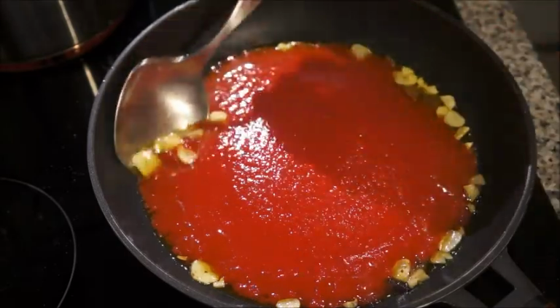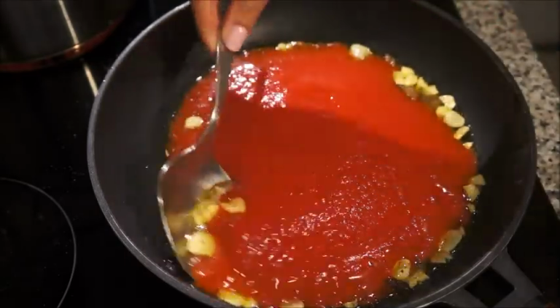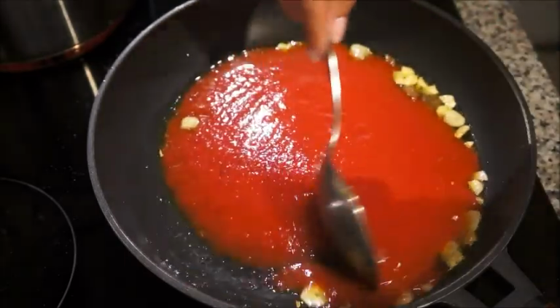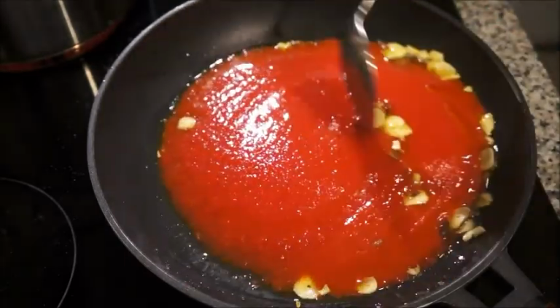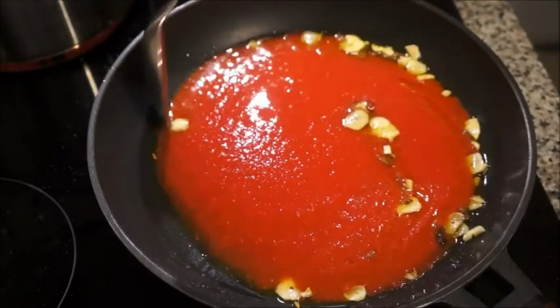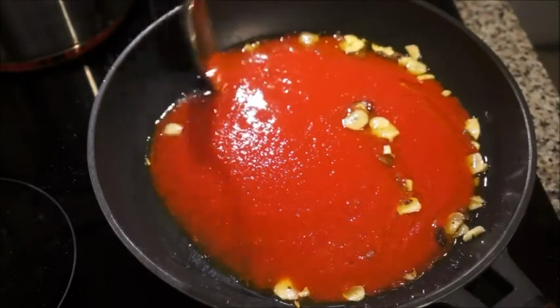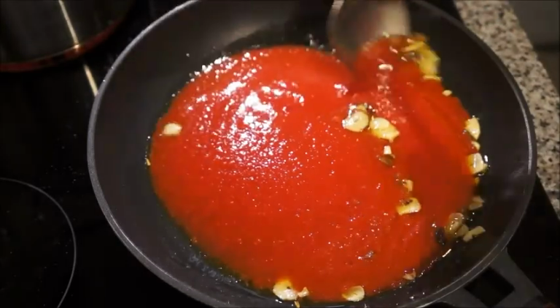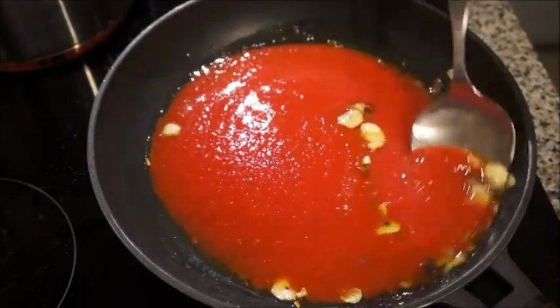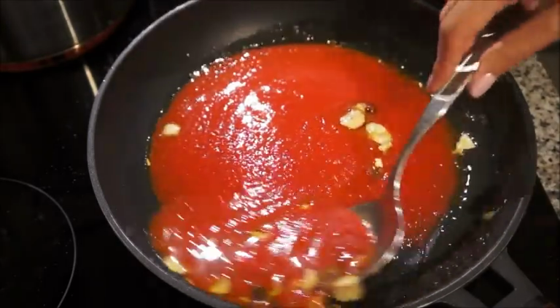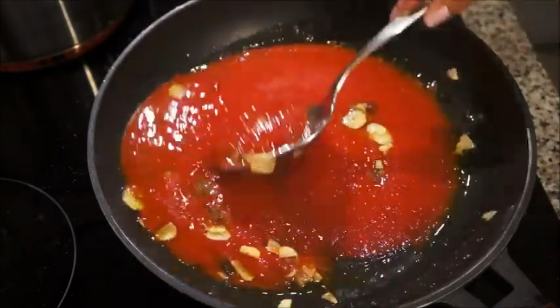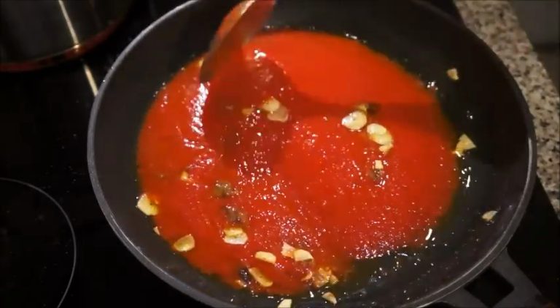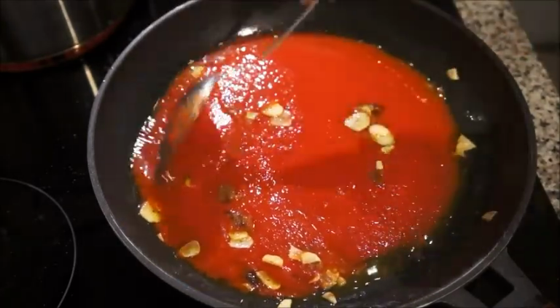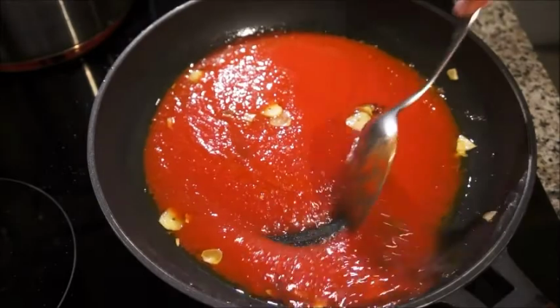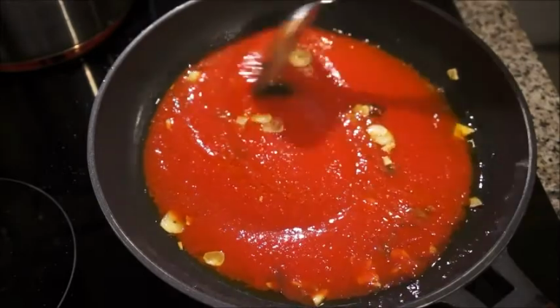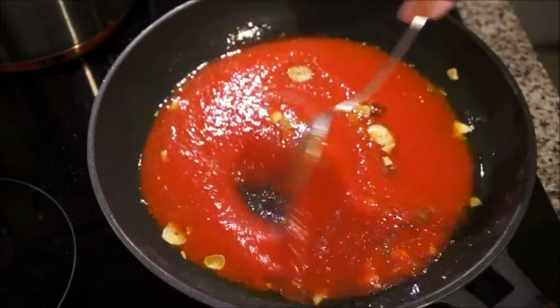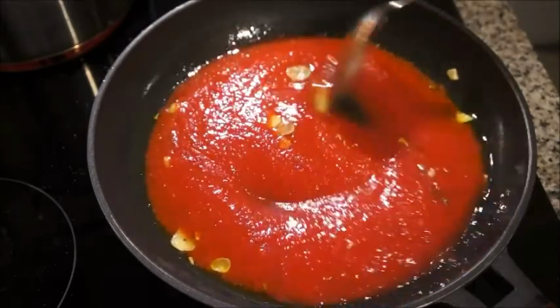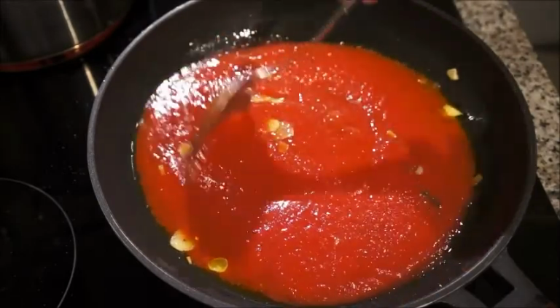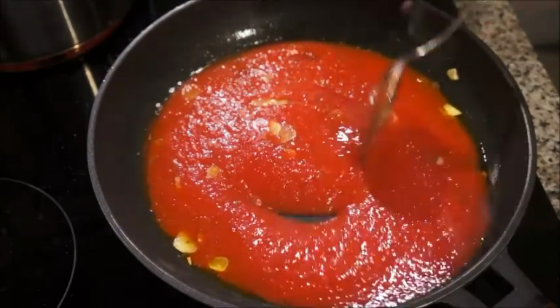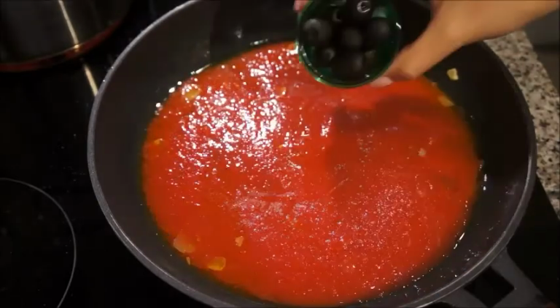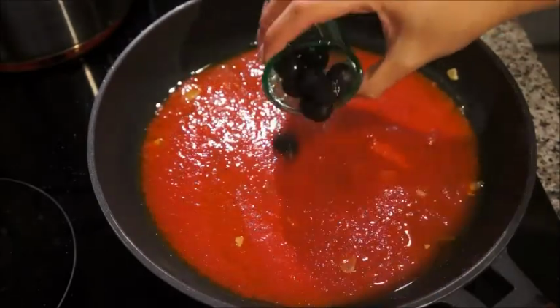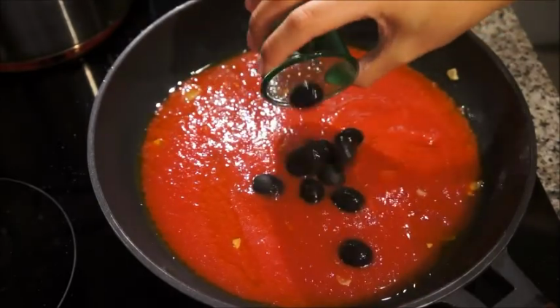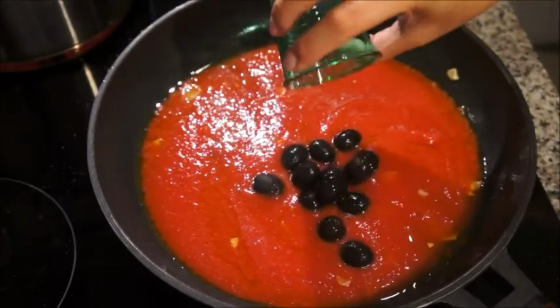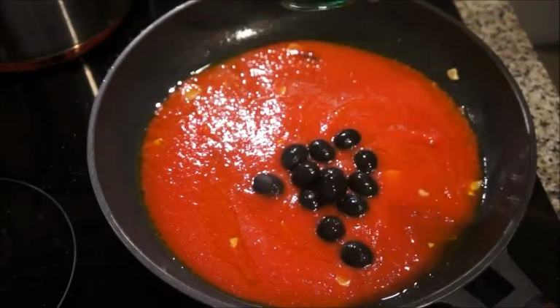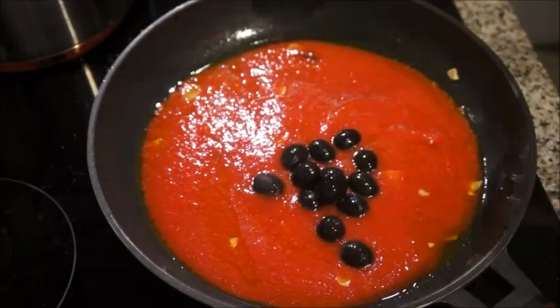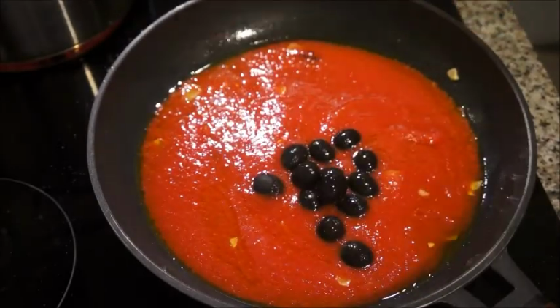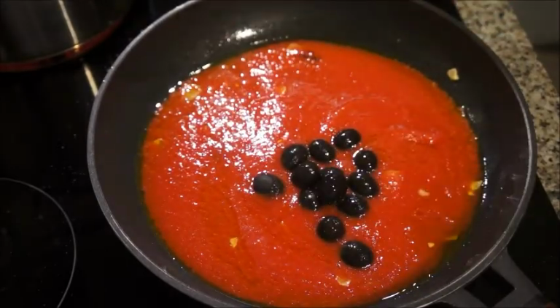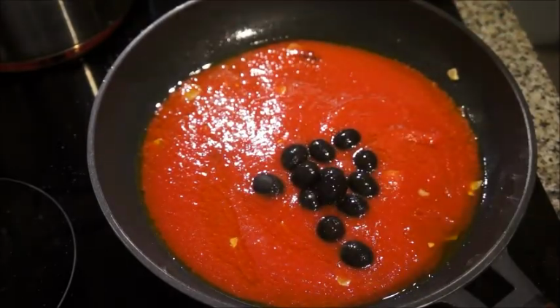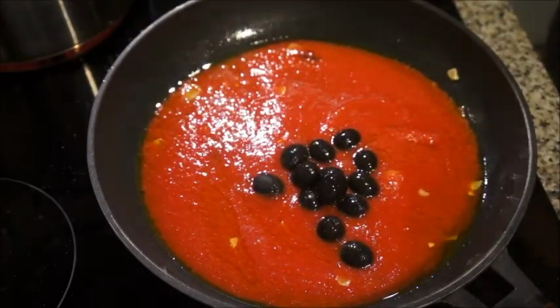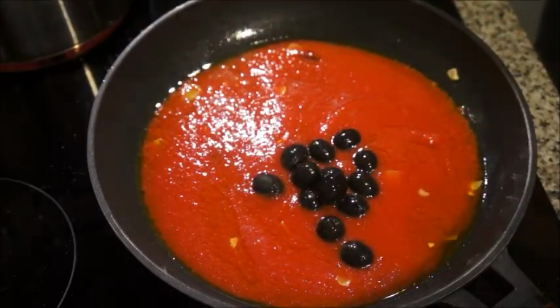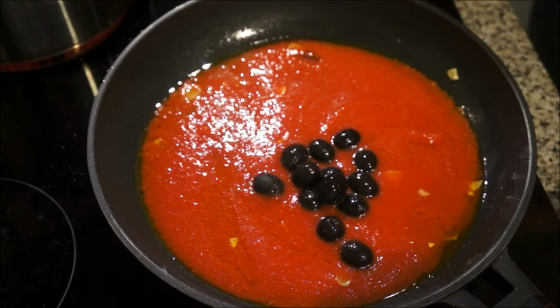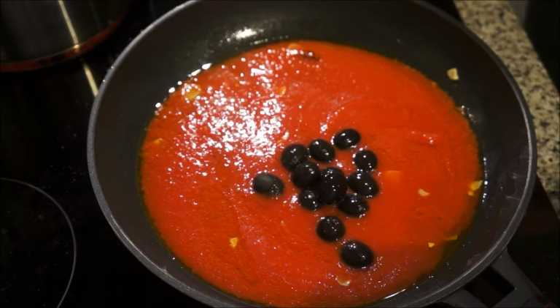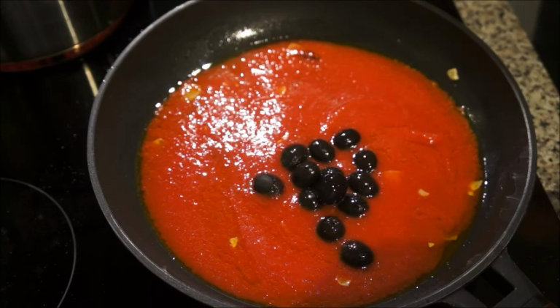I threw in maybe two or three anchovies, and then after they melted I went ahead and dropped in a can of crushed or pureed tomatoes and mixed everything together.